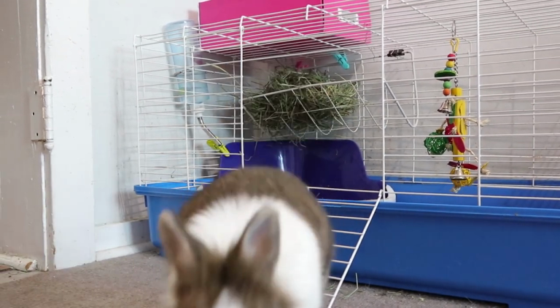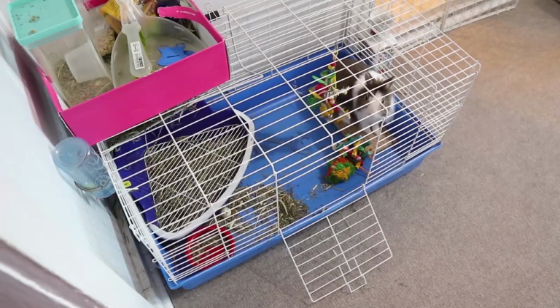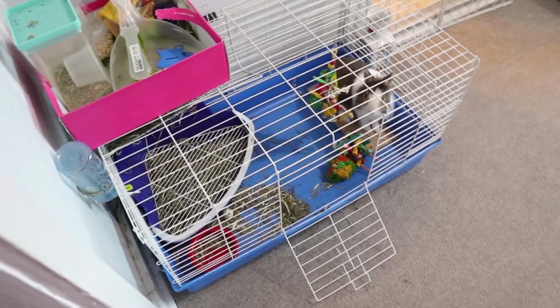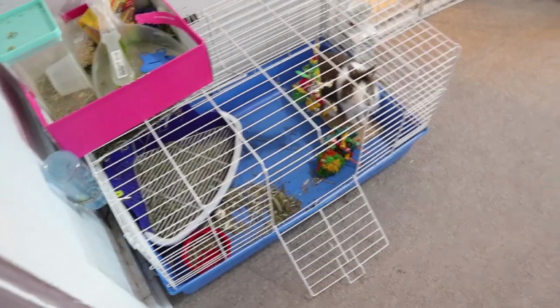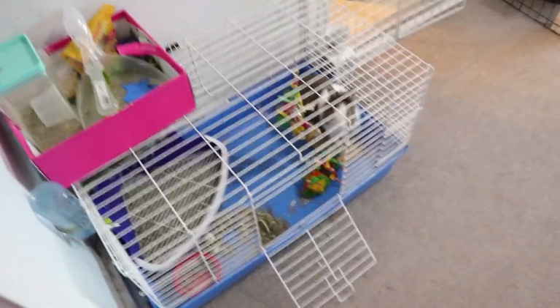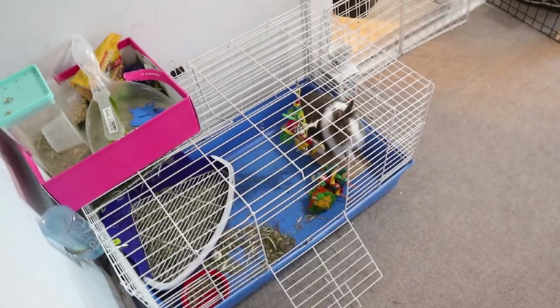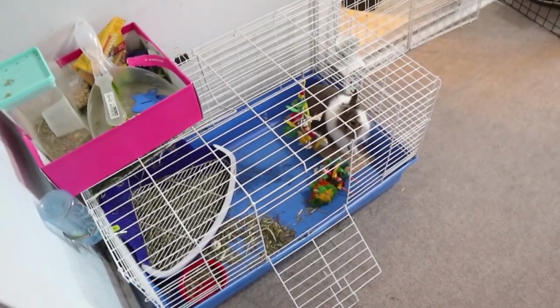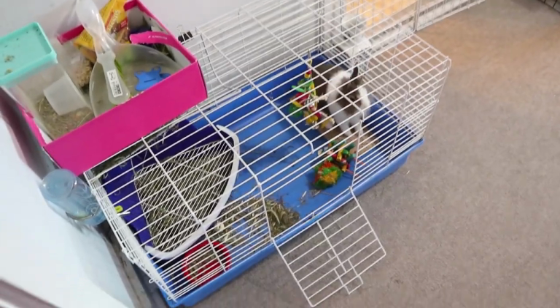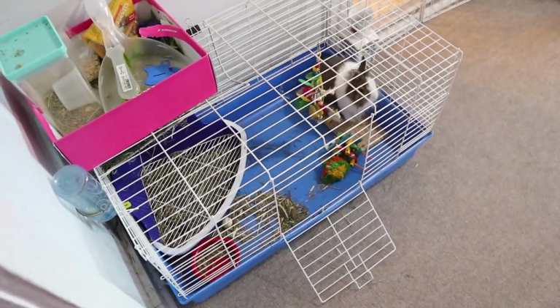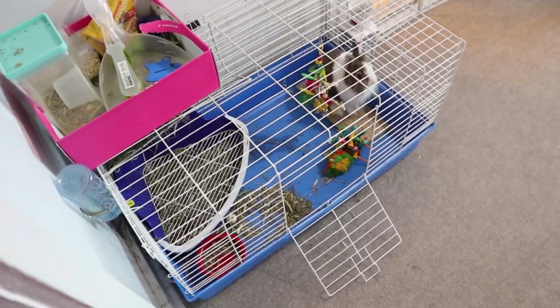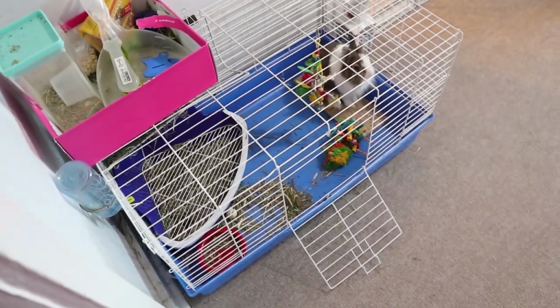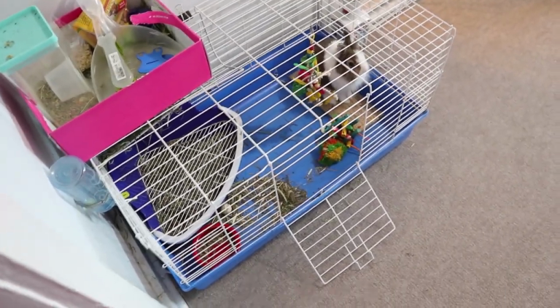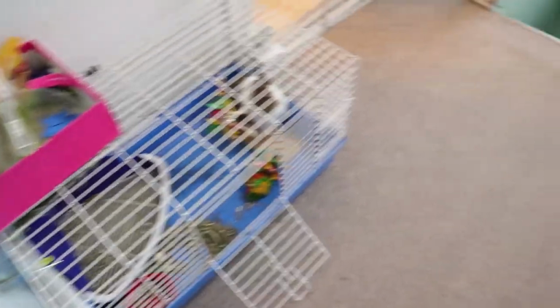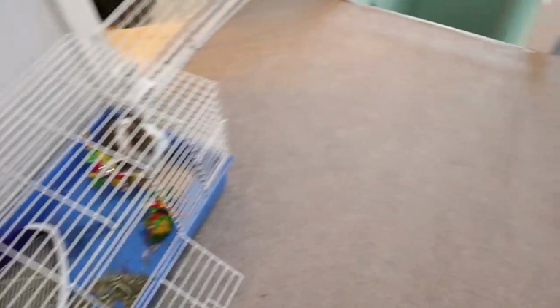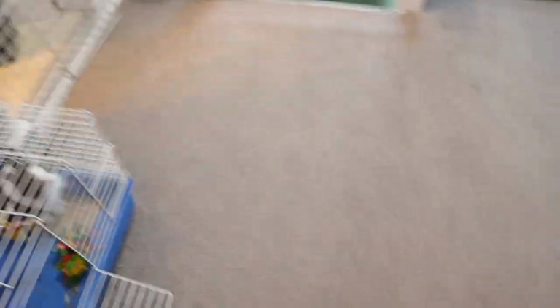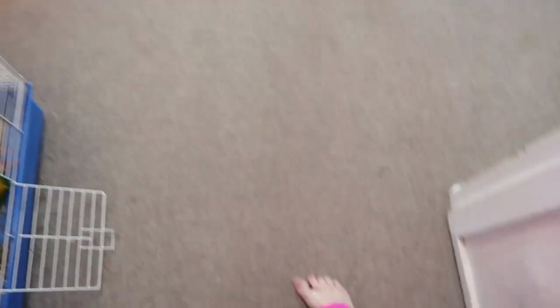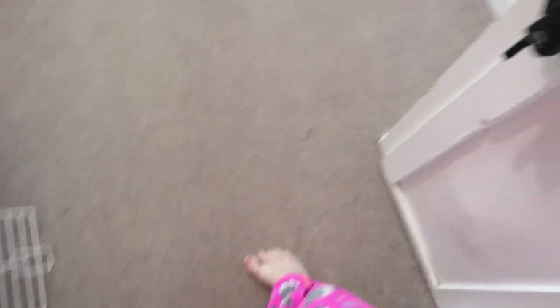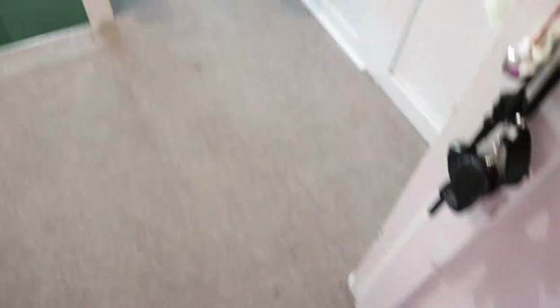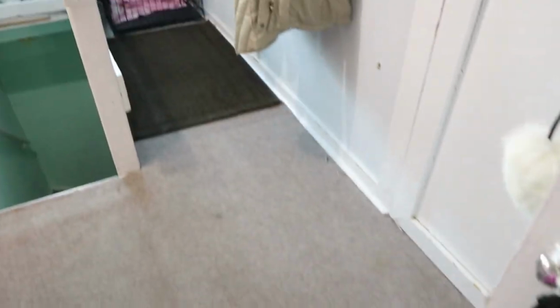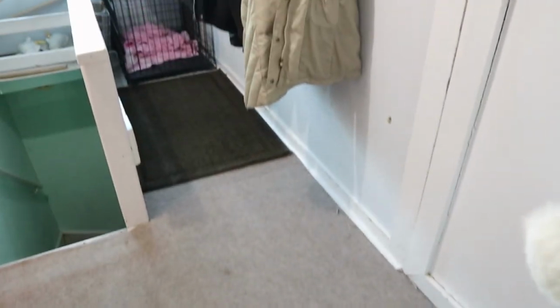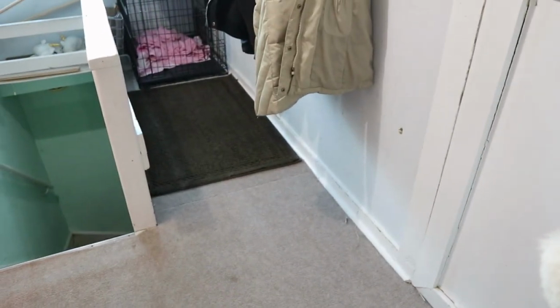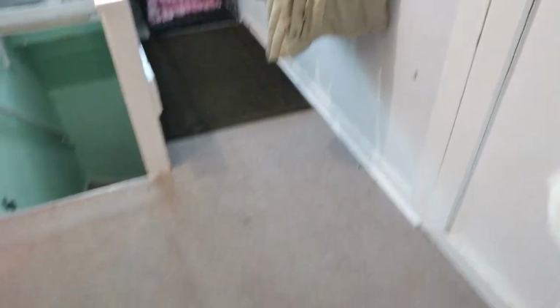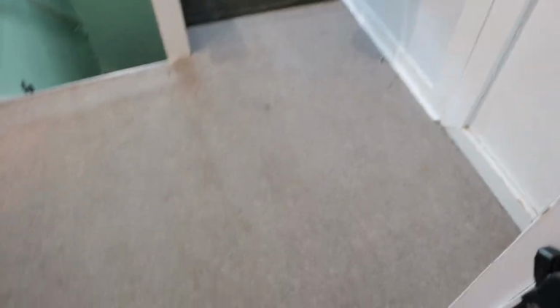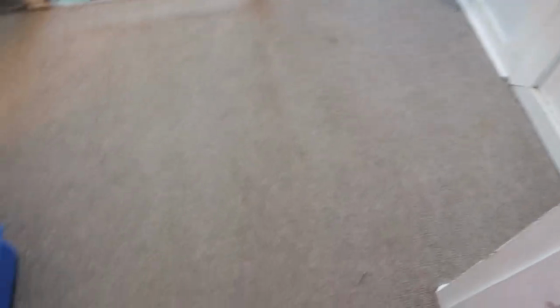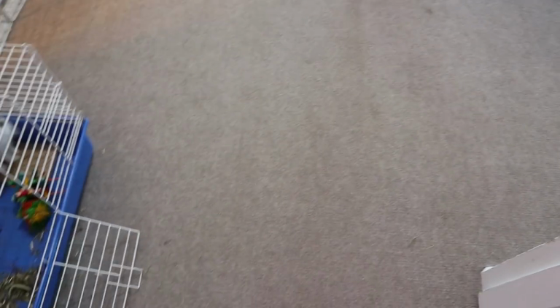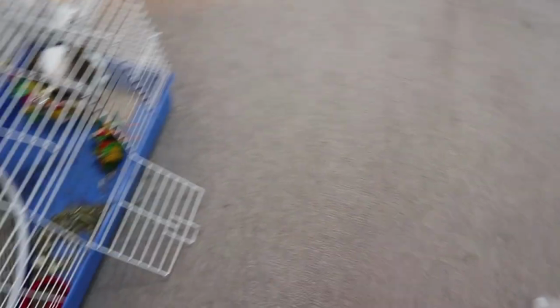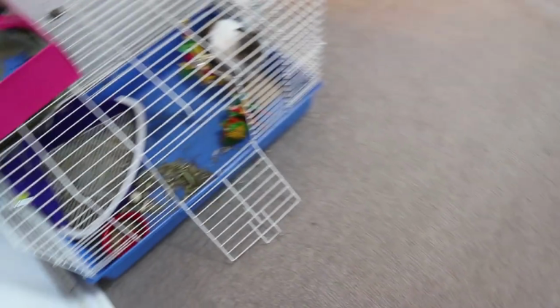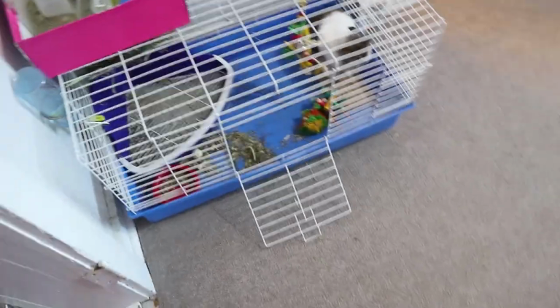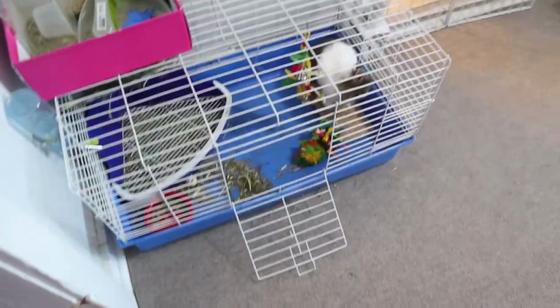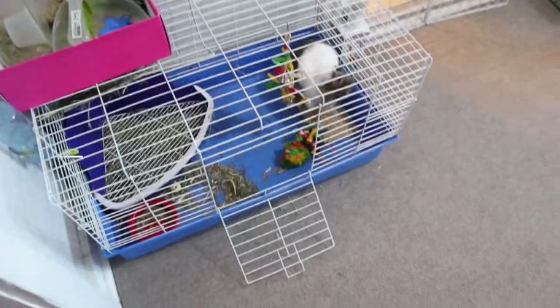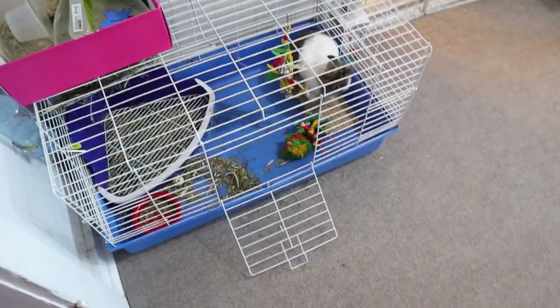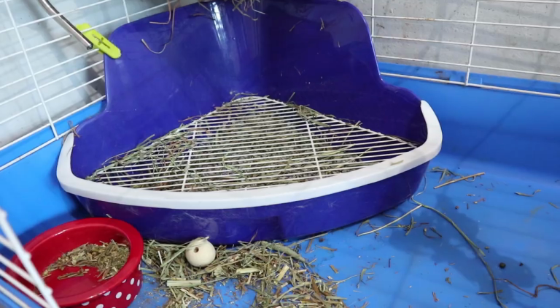While she has a very small cage, she's only in there at night or when we're not at home. For the rest of the day she has this entire area to run and play, and this is where potty training becomes very important because it helps keep the place clean.